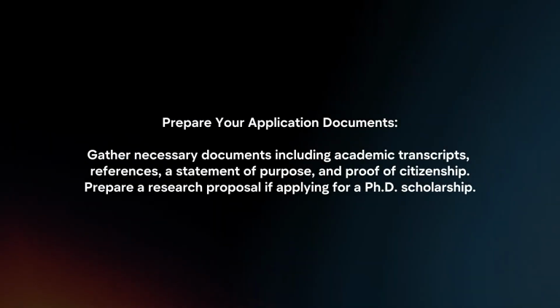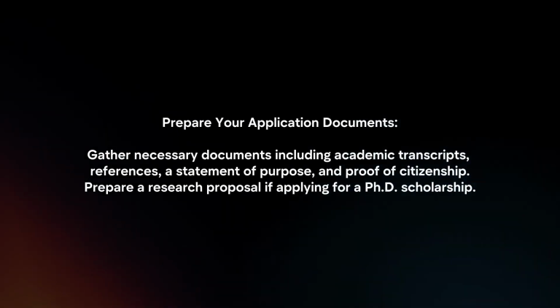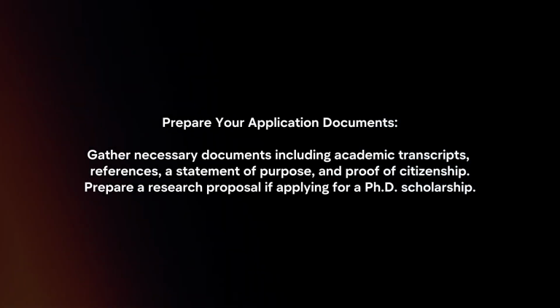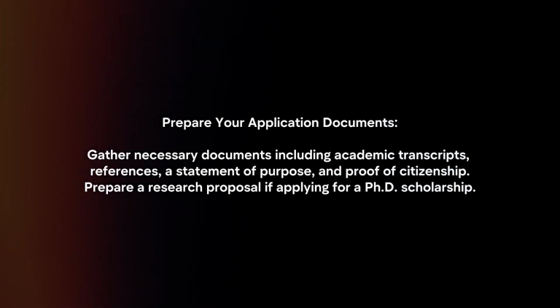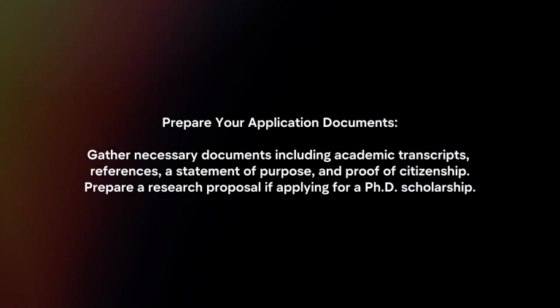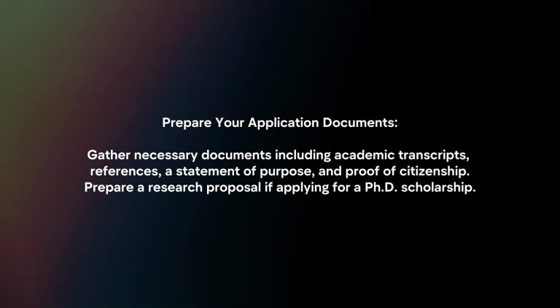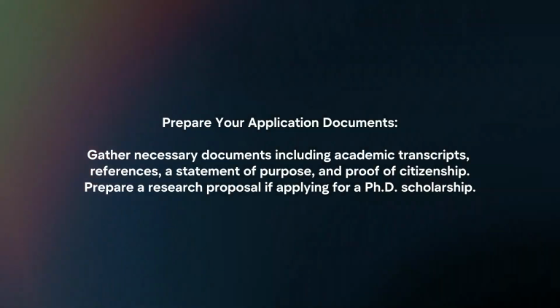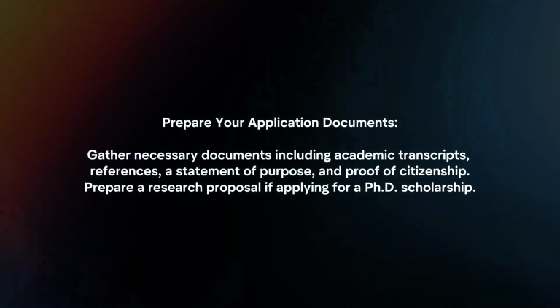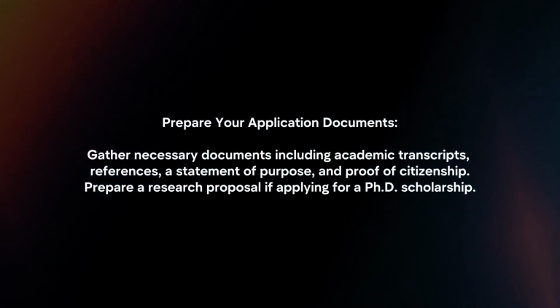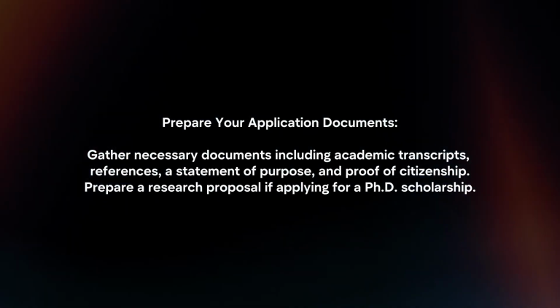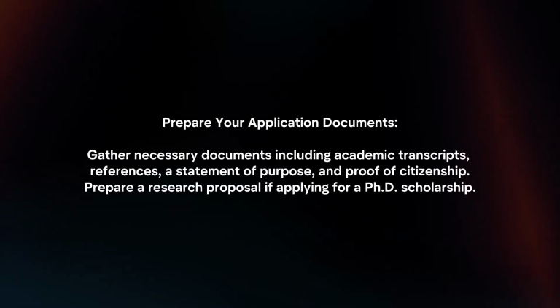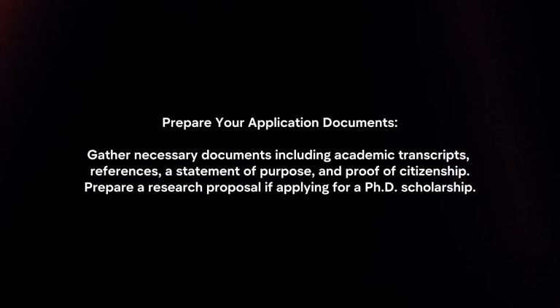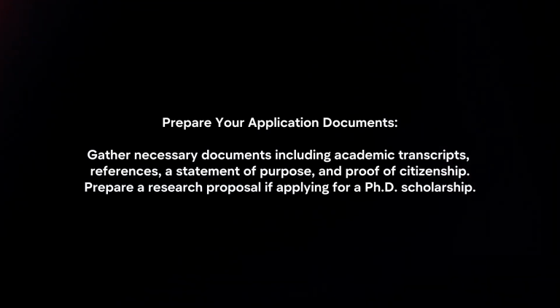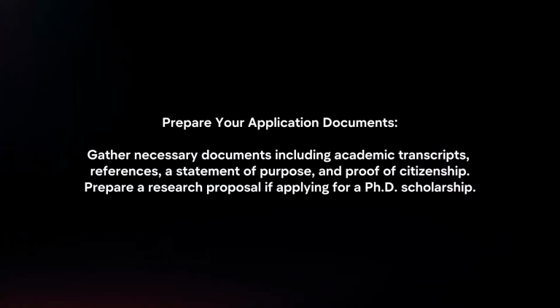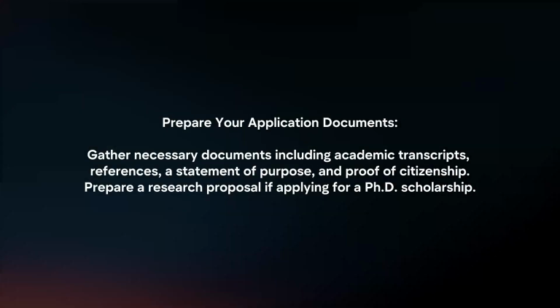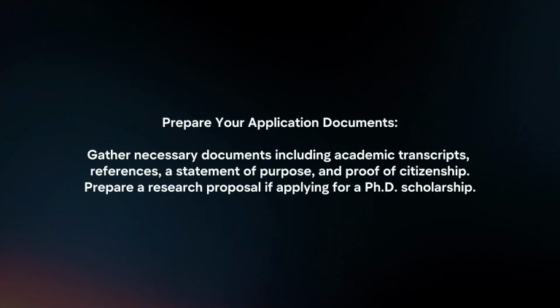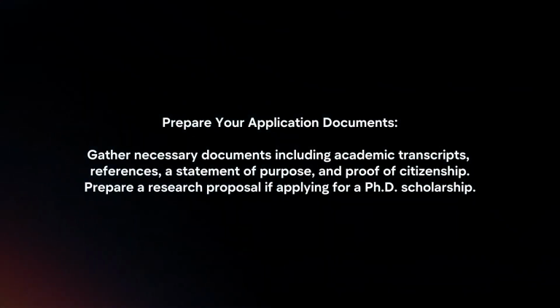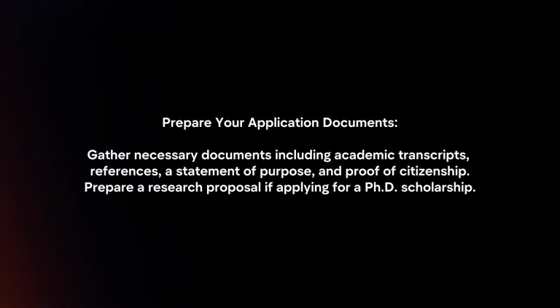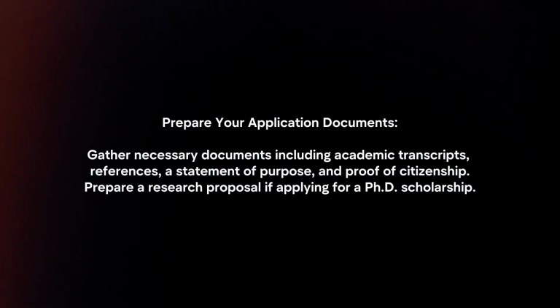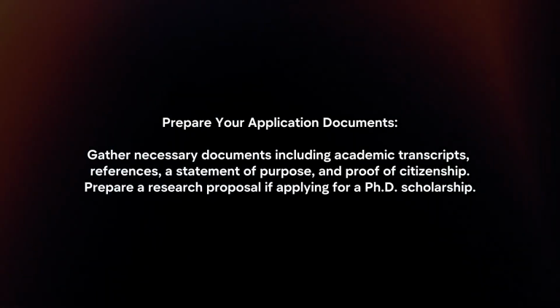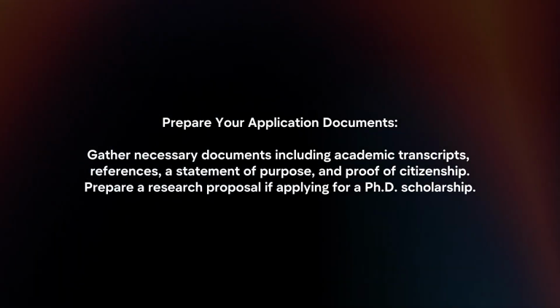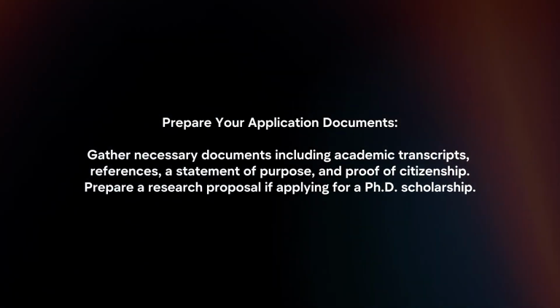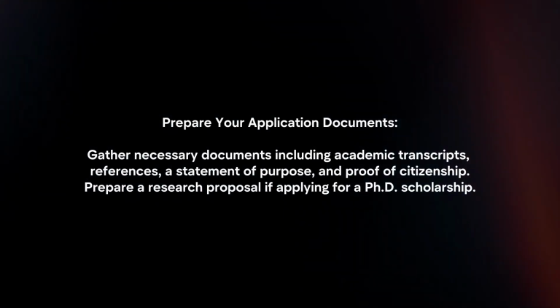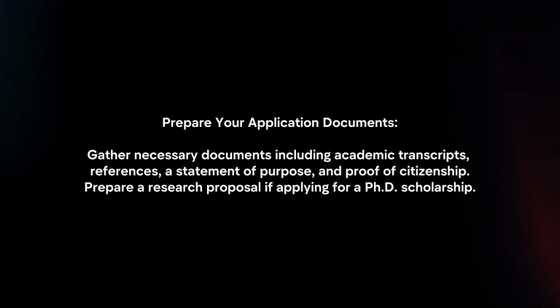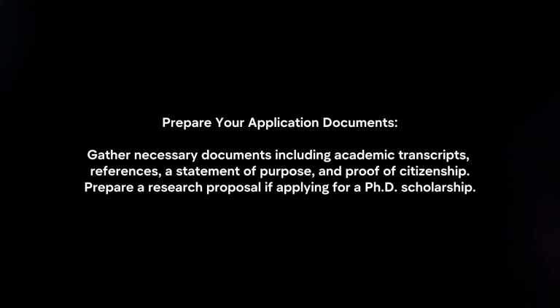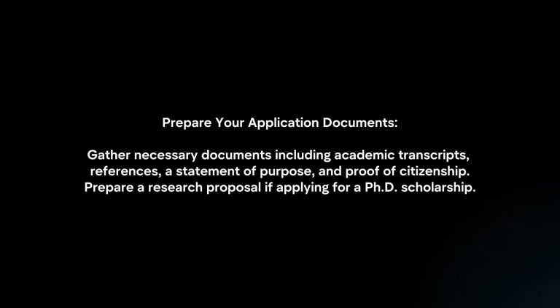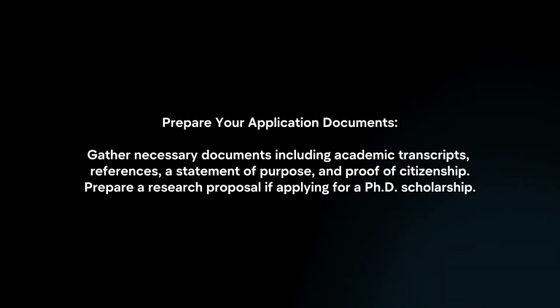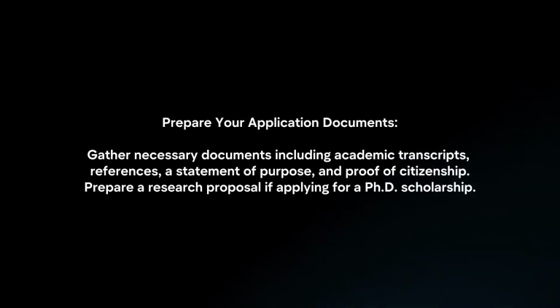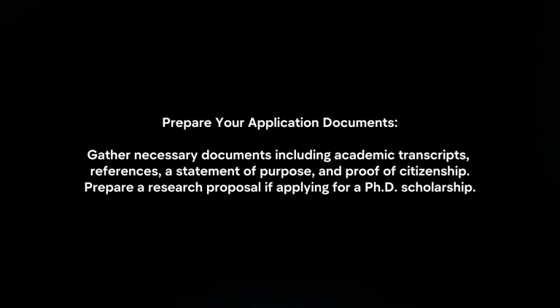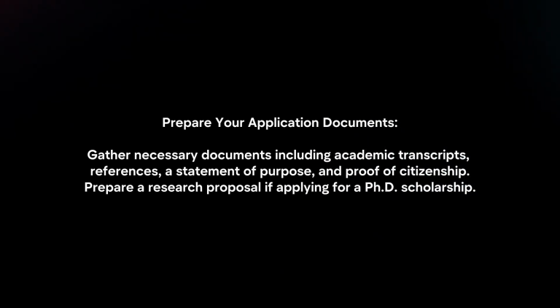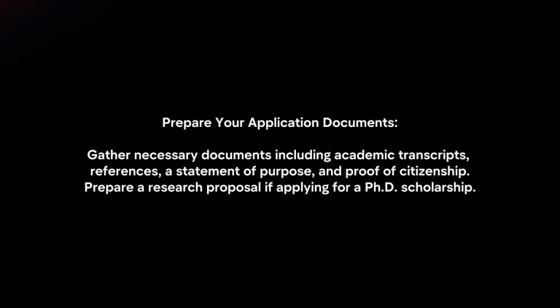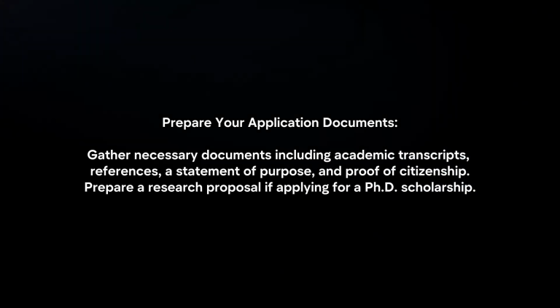Prepare your application documents. Gather necessary documents, including academic transcripts, references, a statement of purpose, and proof of citizenship. Prepare a research proposal if applying for a PhD scholarship.